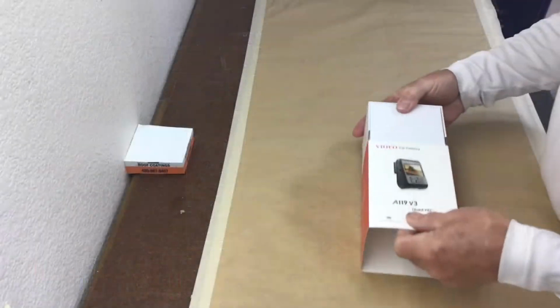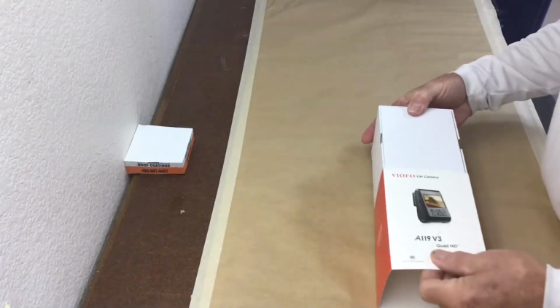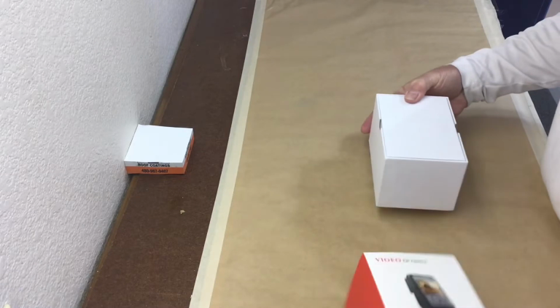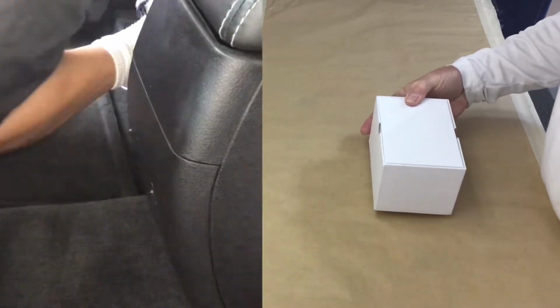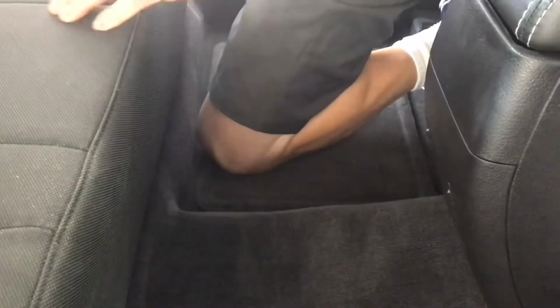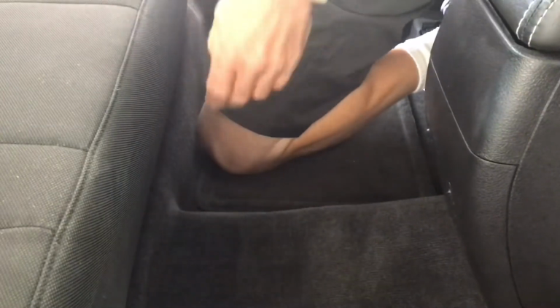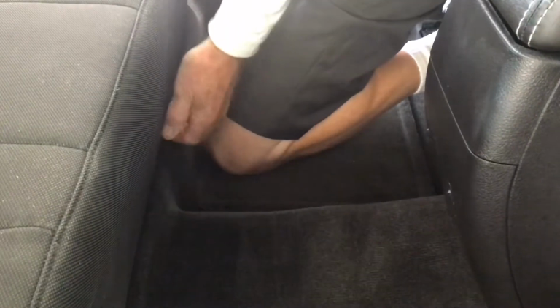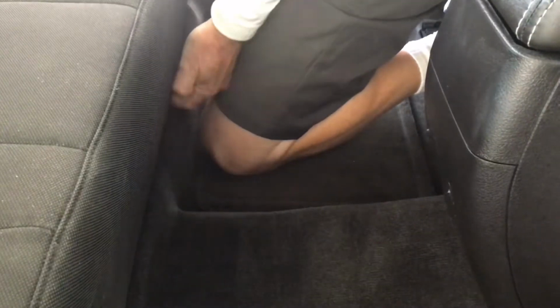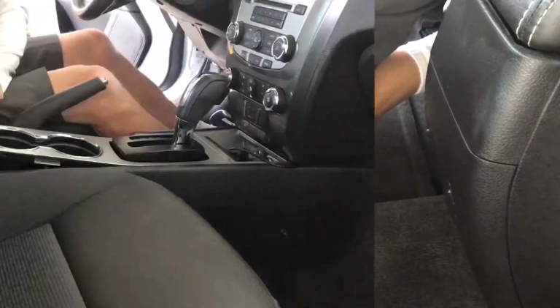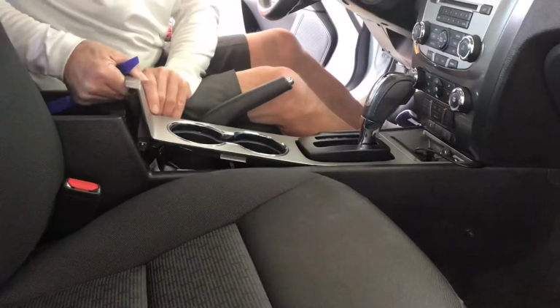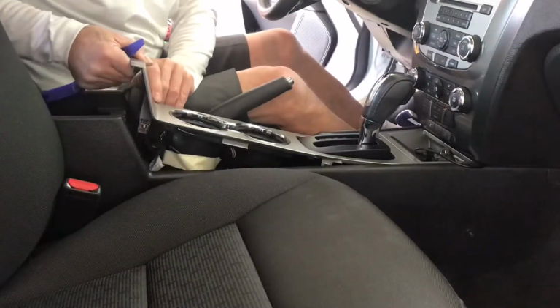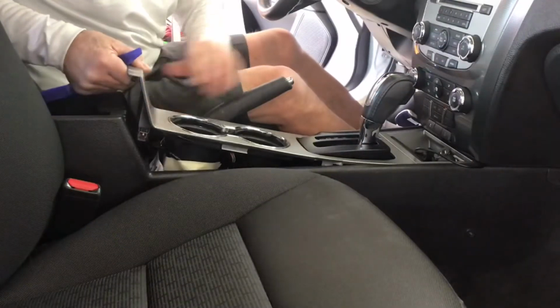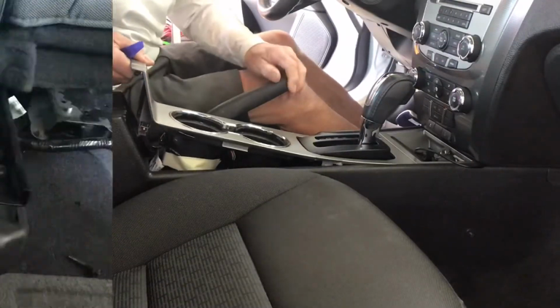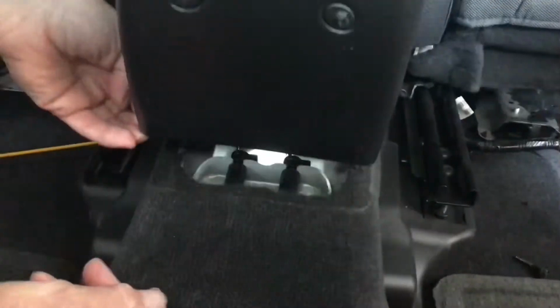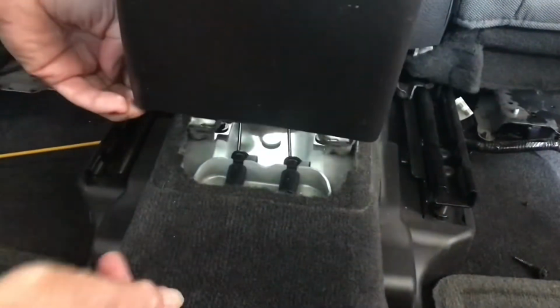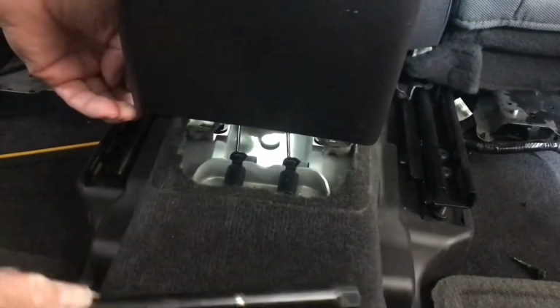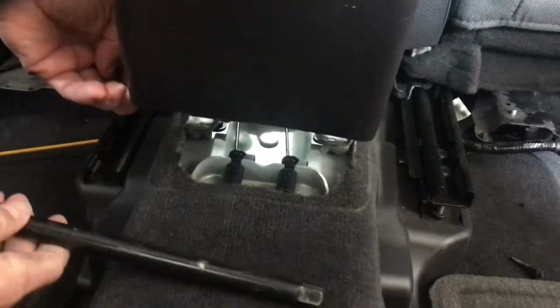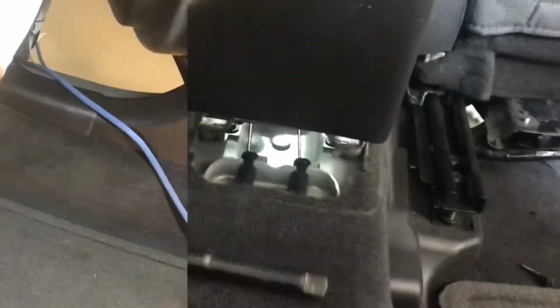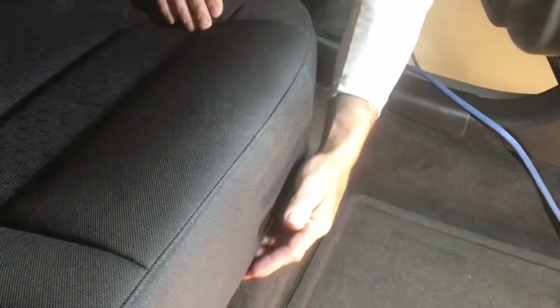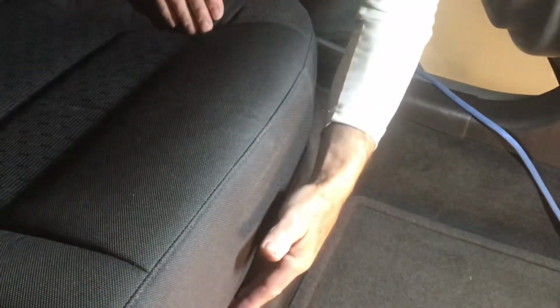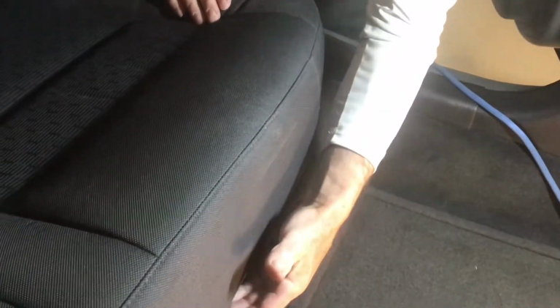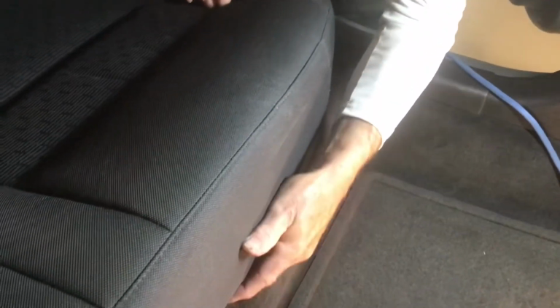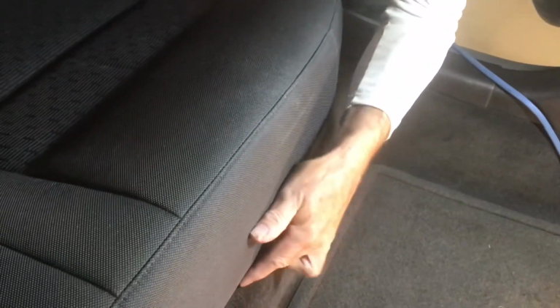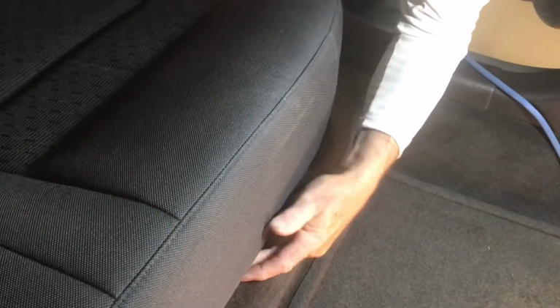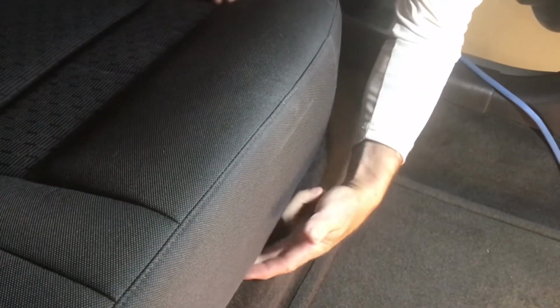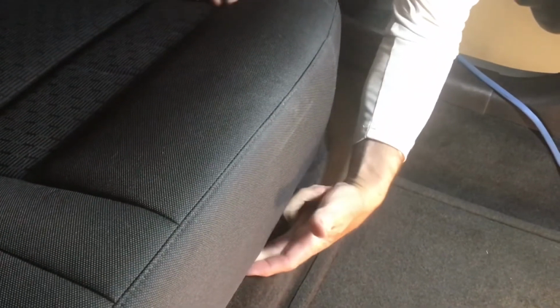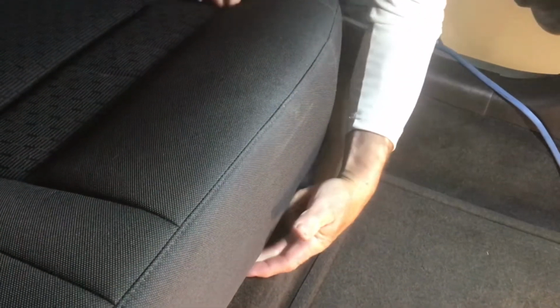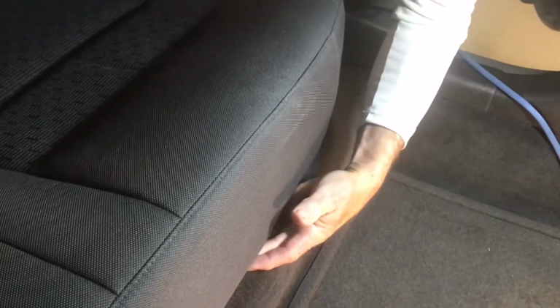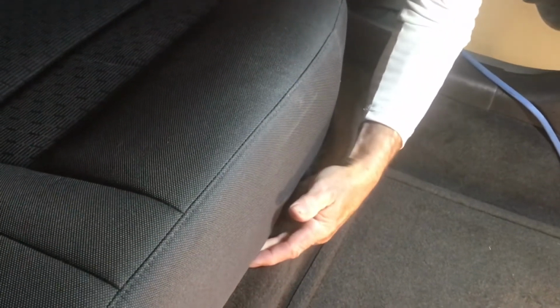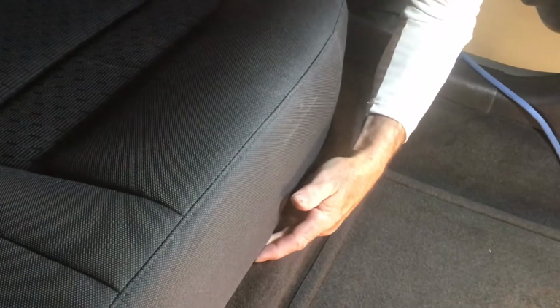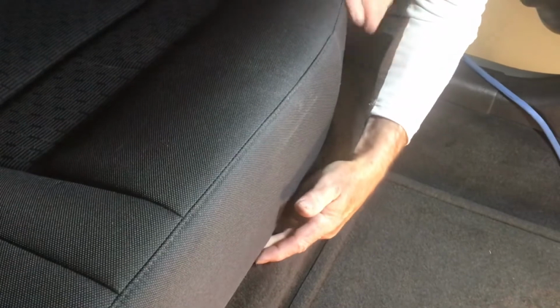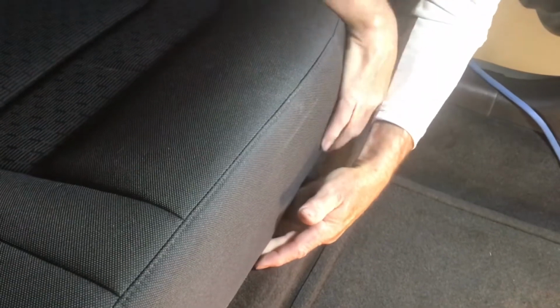Hi there viewers and welcome to the Repair It Don't Wreck It channel. Today I'm working on a 2010 Ford Fusion with the big 2.5 liter engine in it. Today I'm putting a dash camera on the rear window.